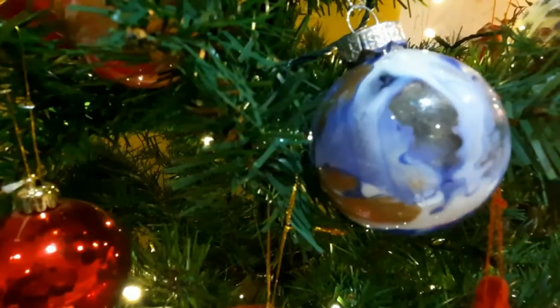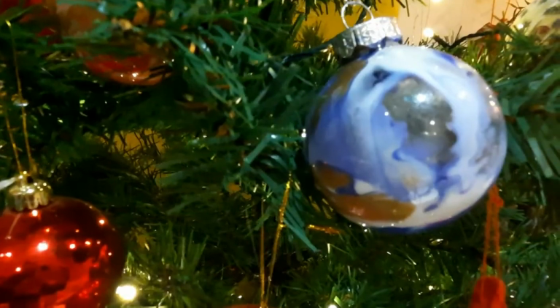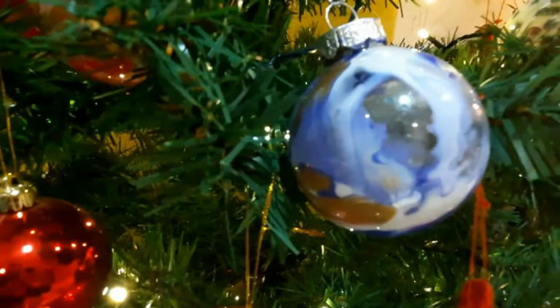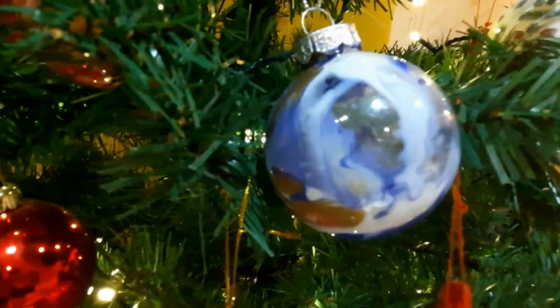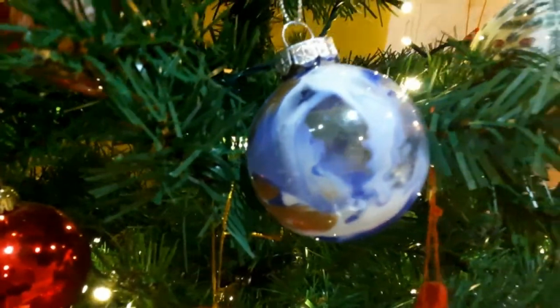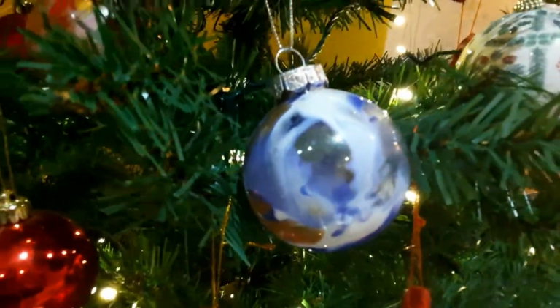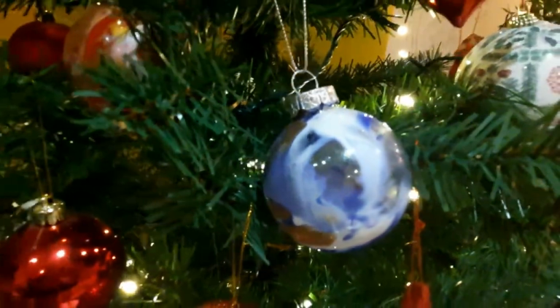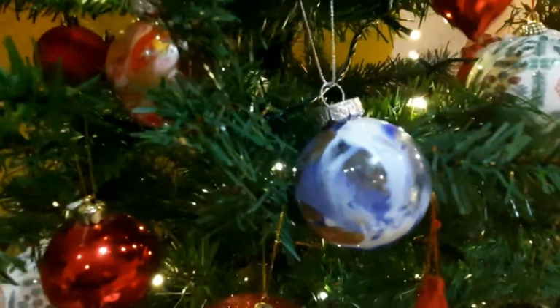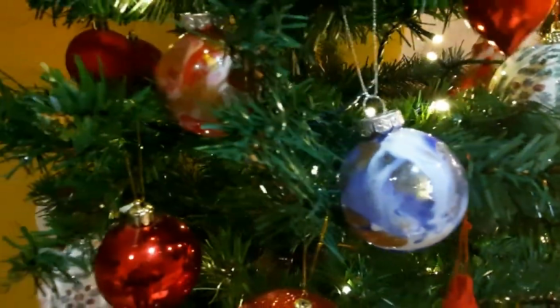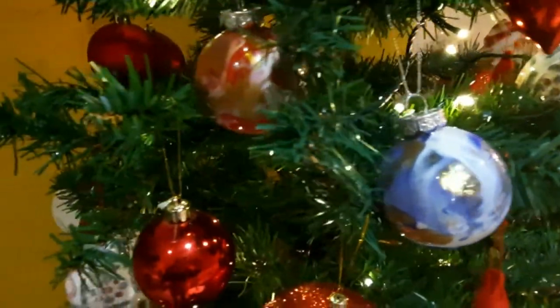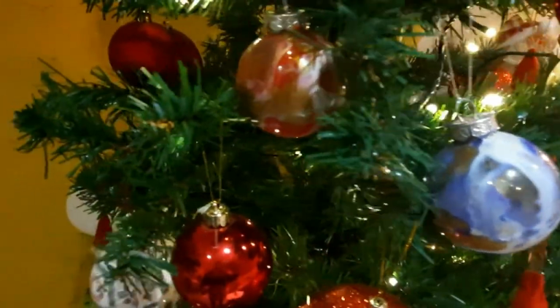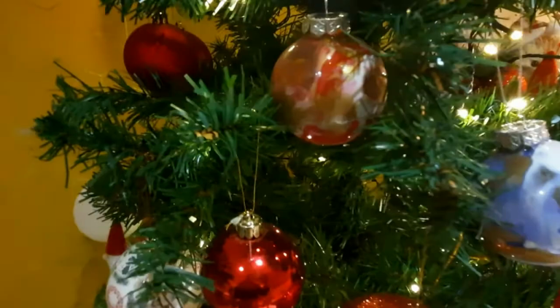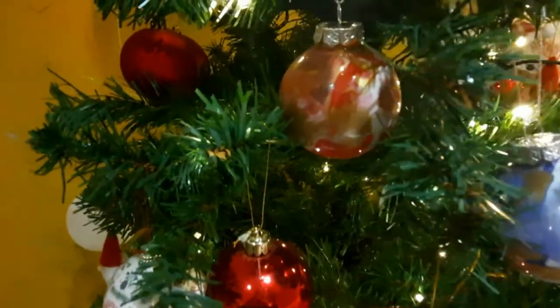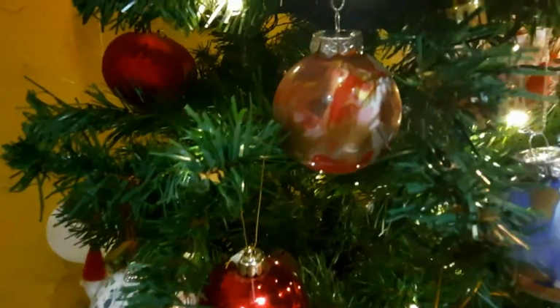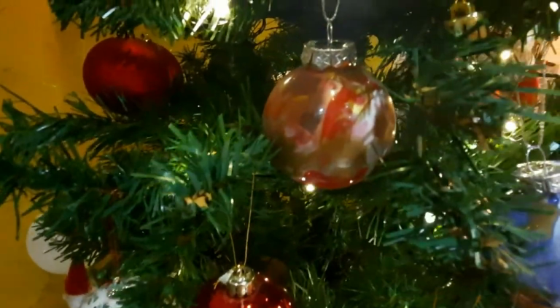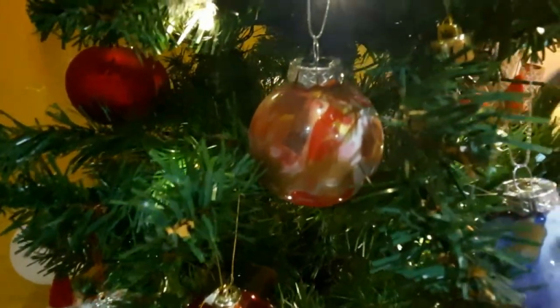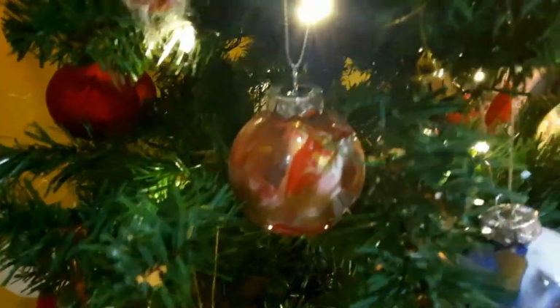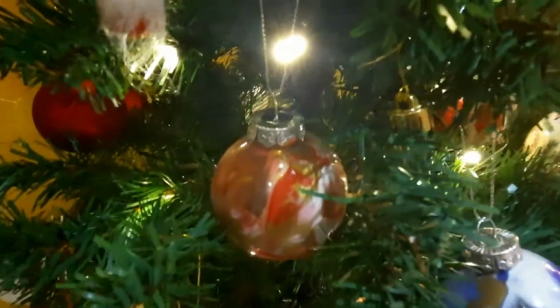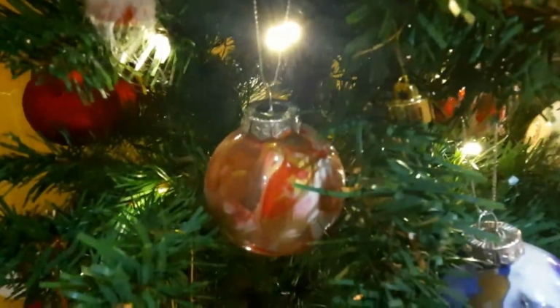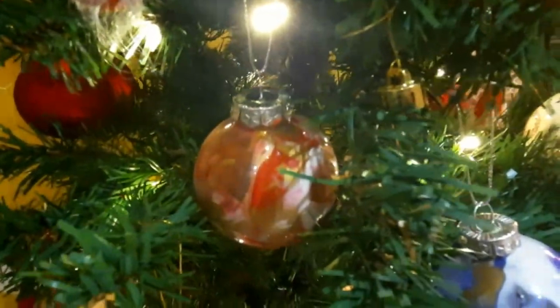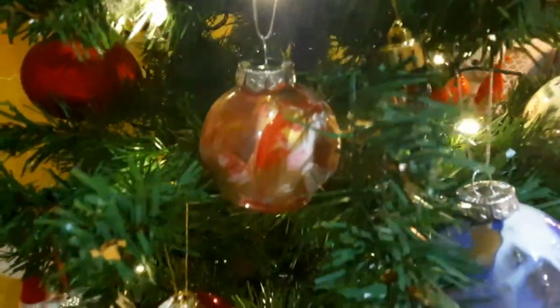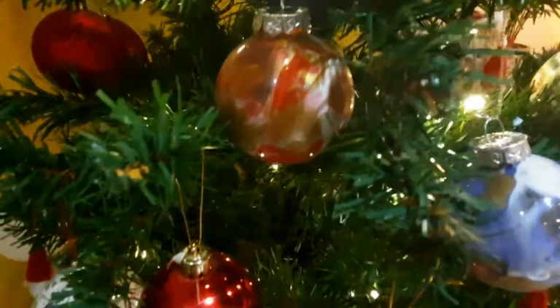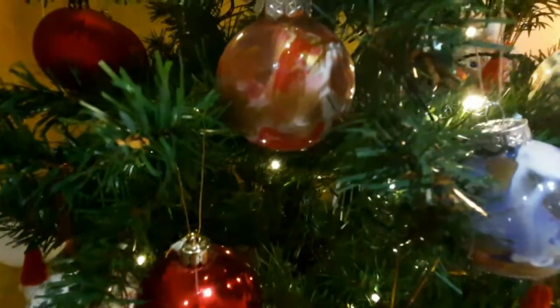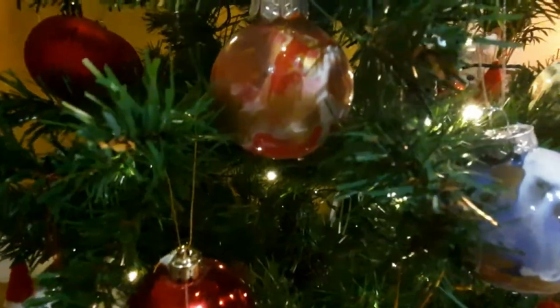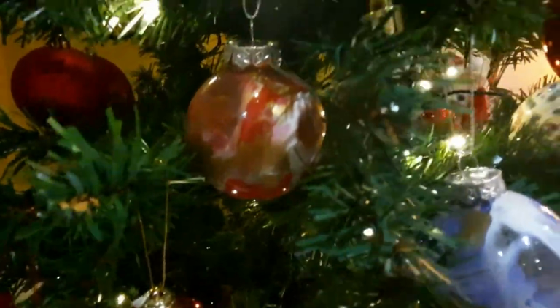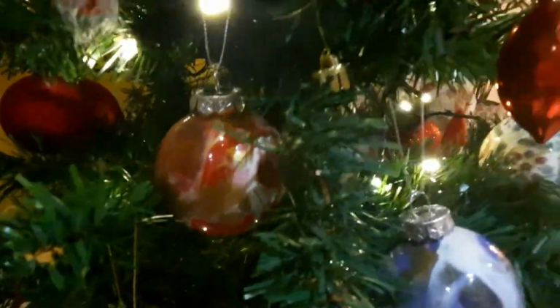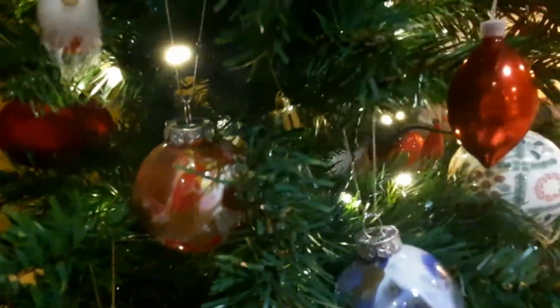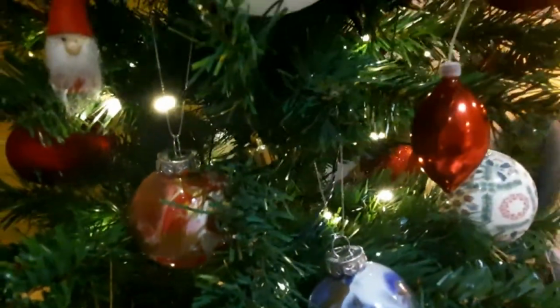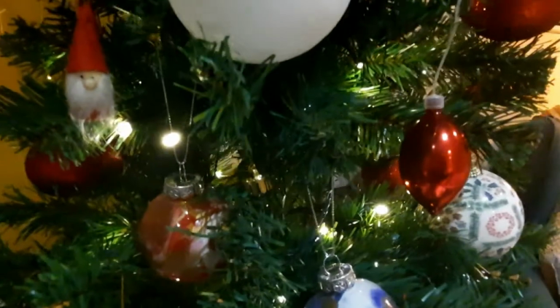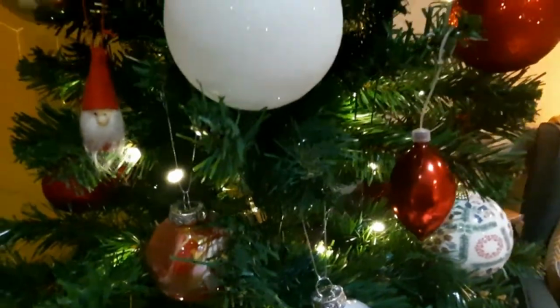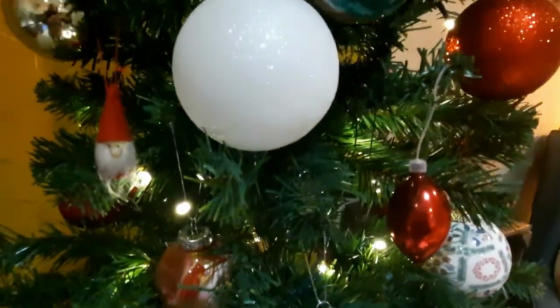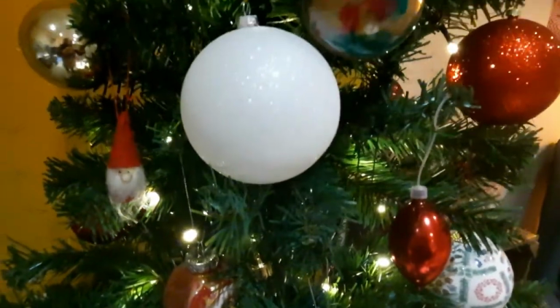If you enjoyed this video give it a thumbs up and subscribe for more art lessons like this on a Monday and other art related content every now and then. See you next week for more art with Miss Burford!